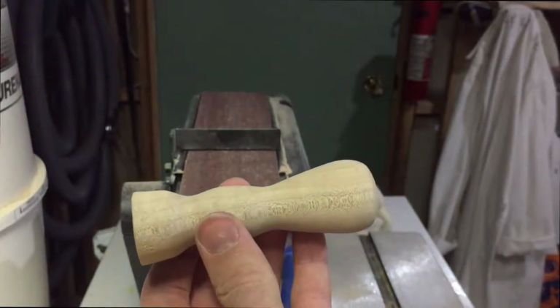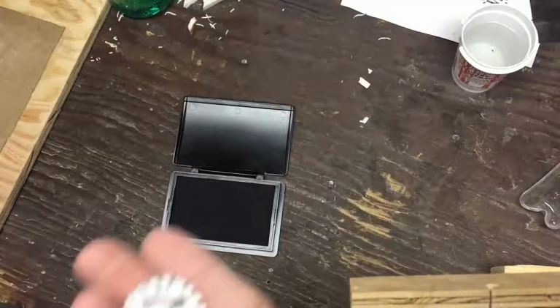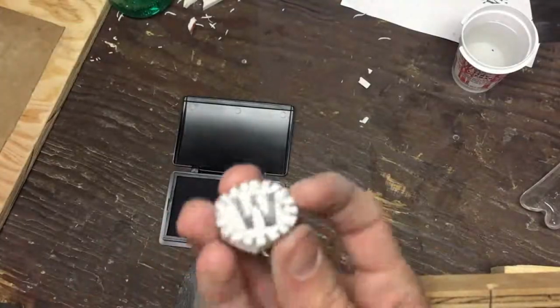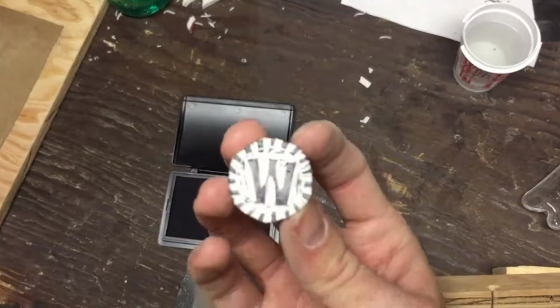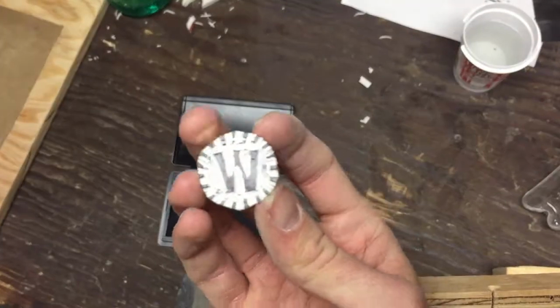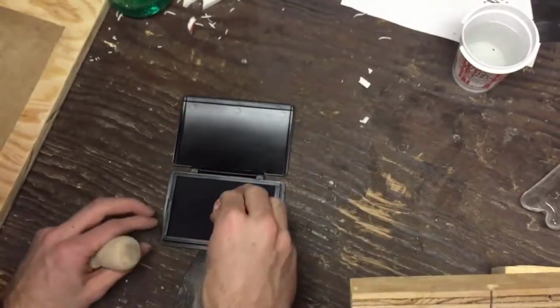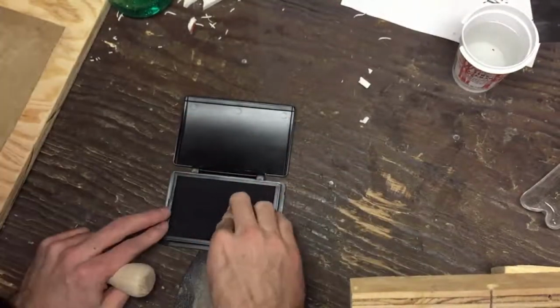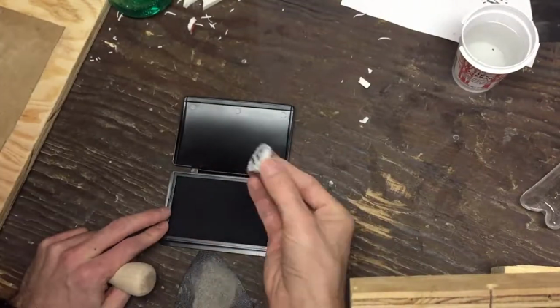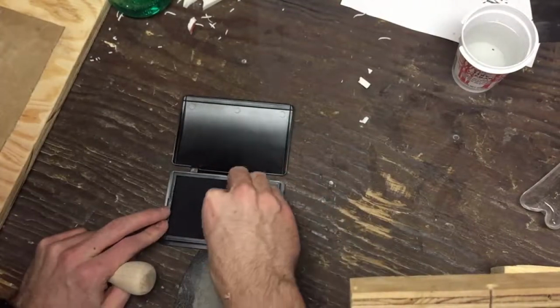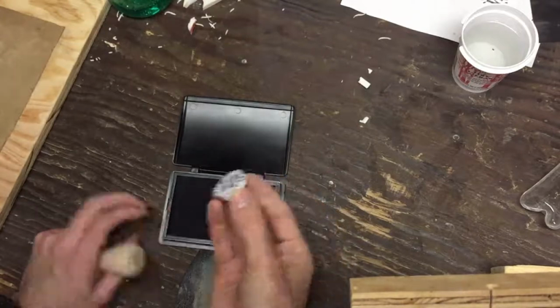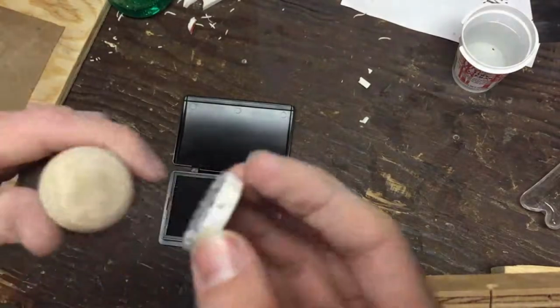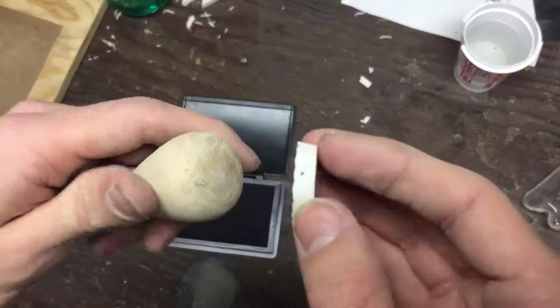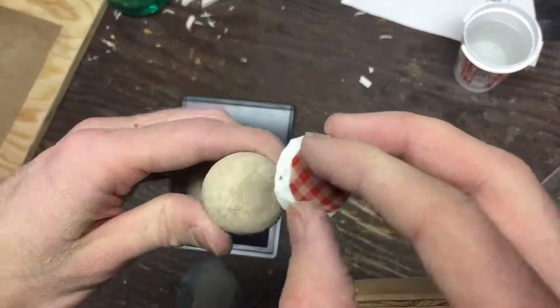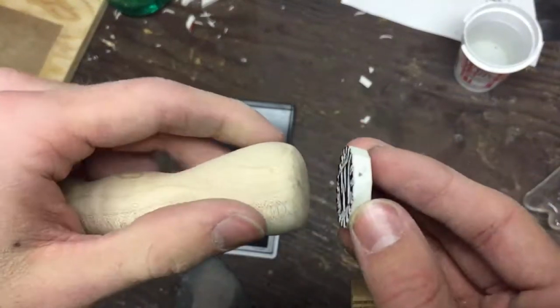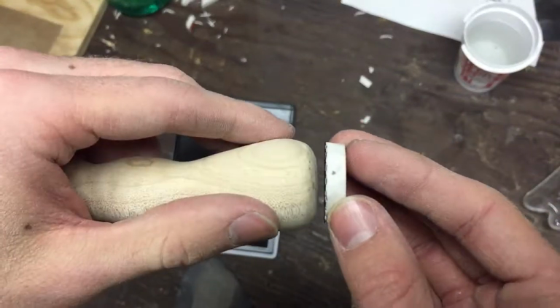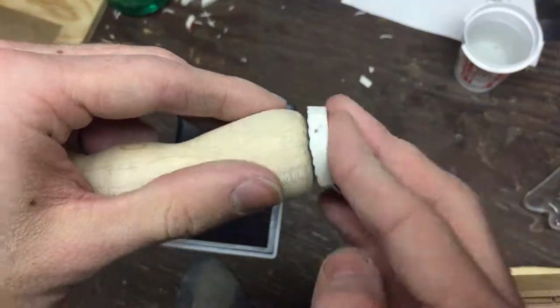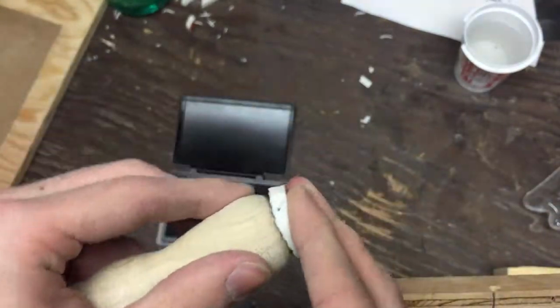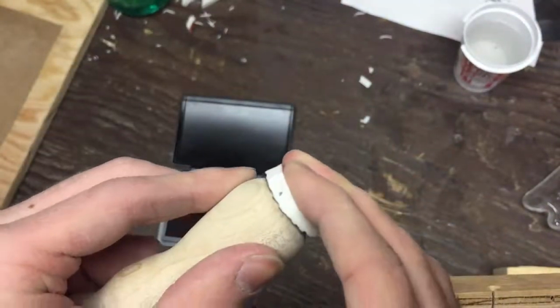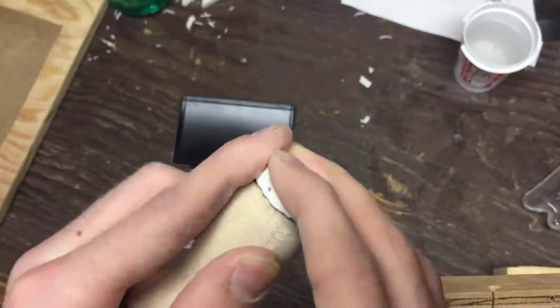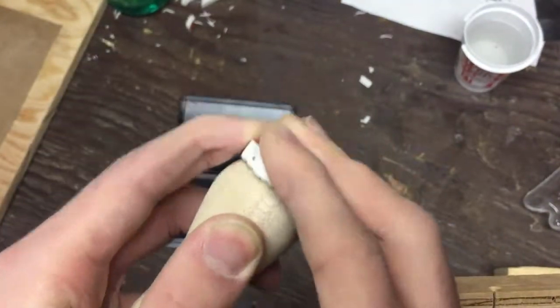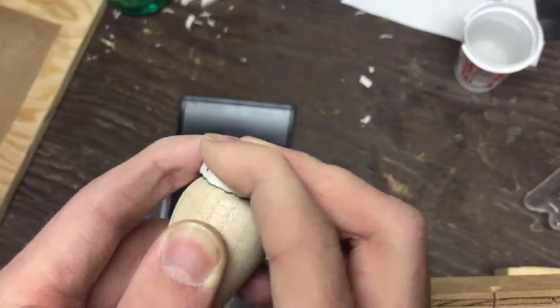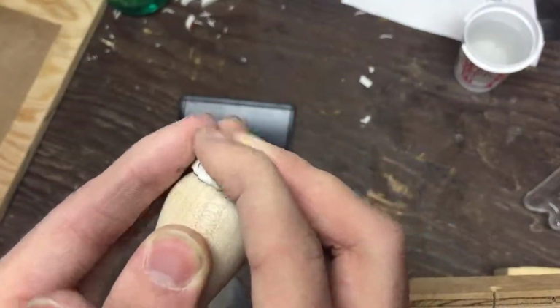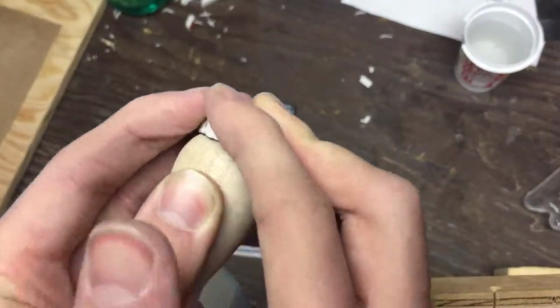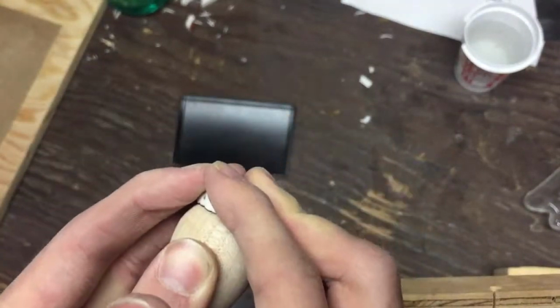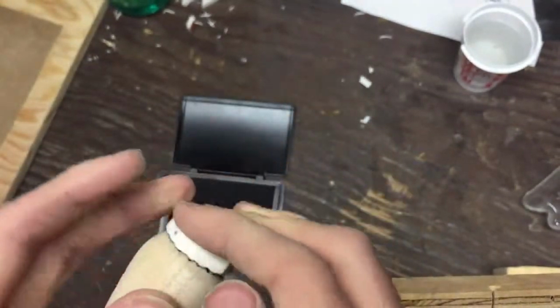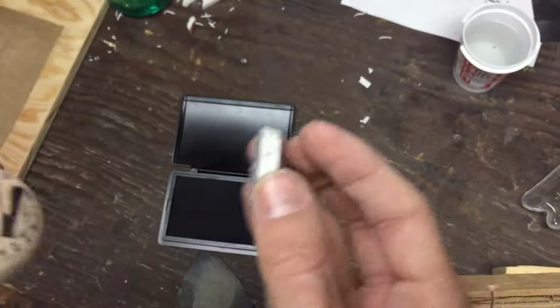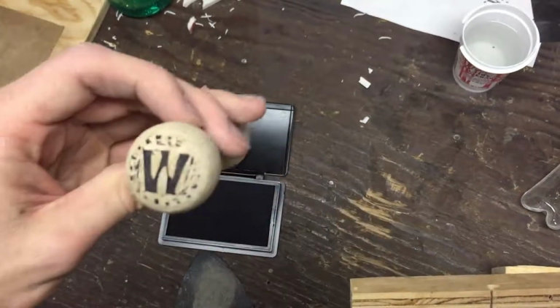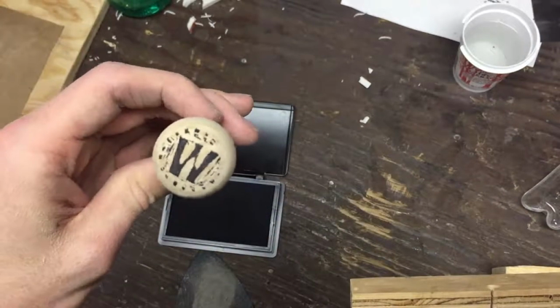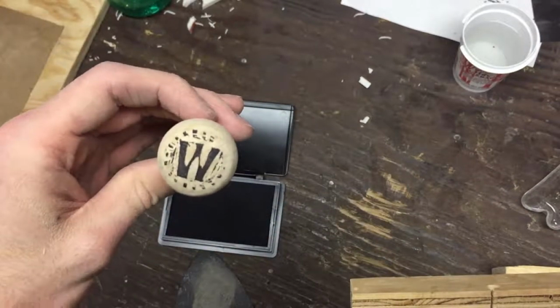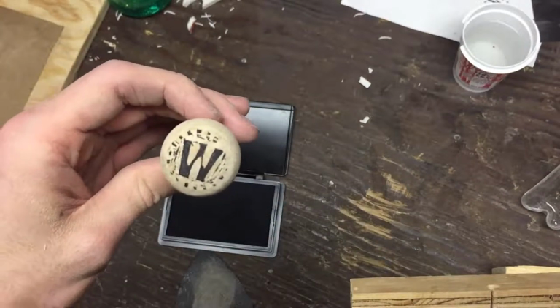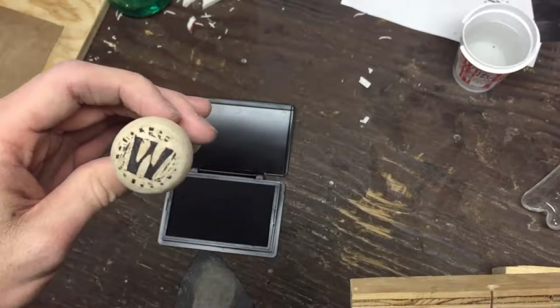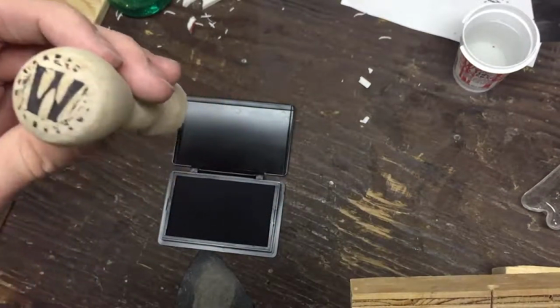Then I used my stamp to put on the handle so I can use this later to have the orientation of the stamp on the bottom.